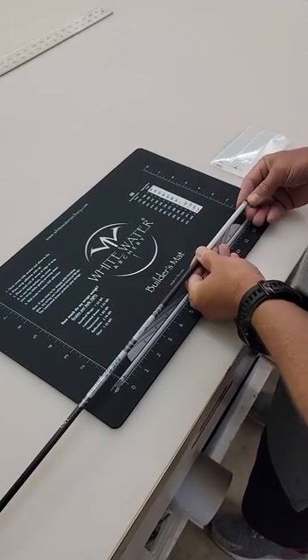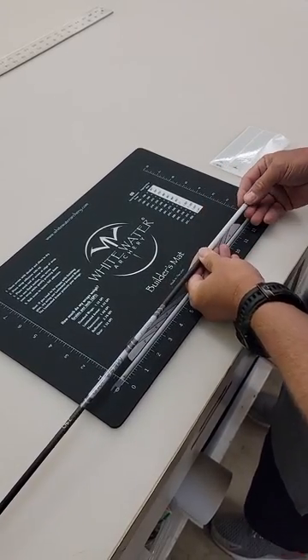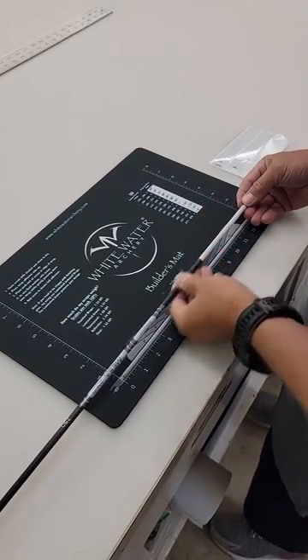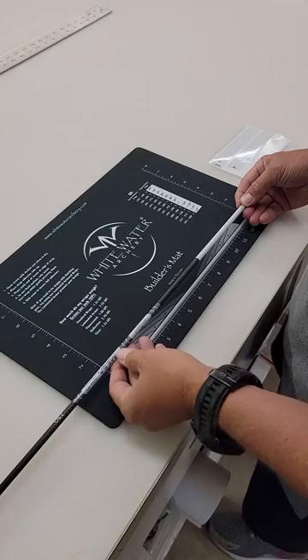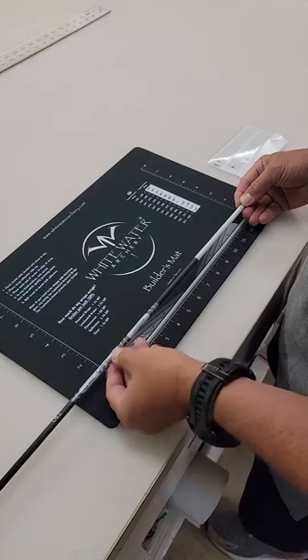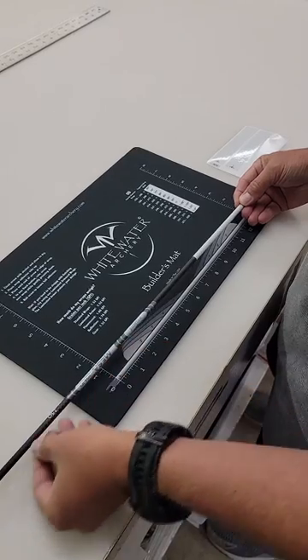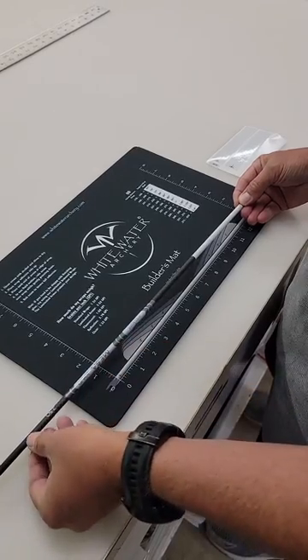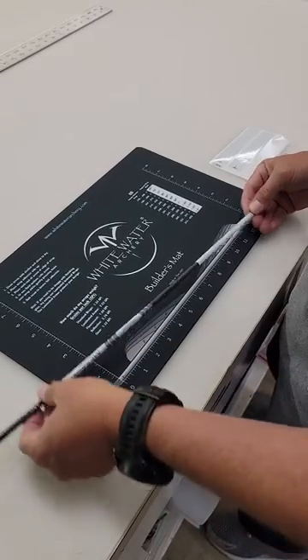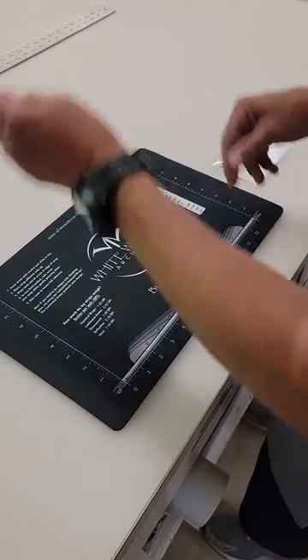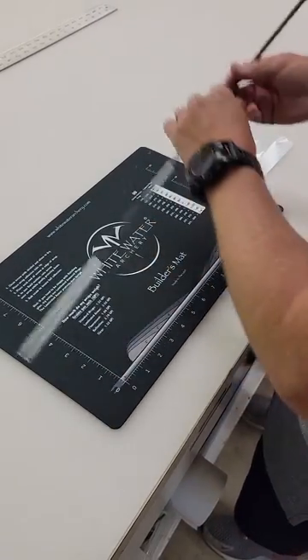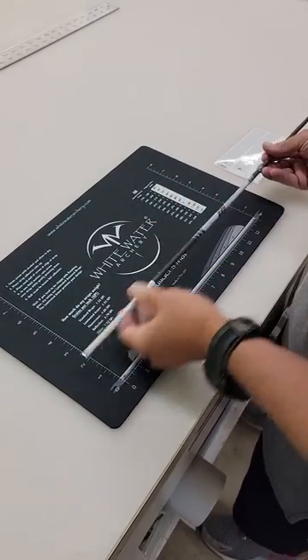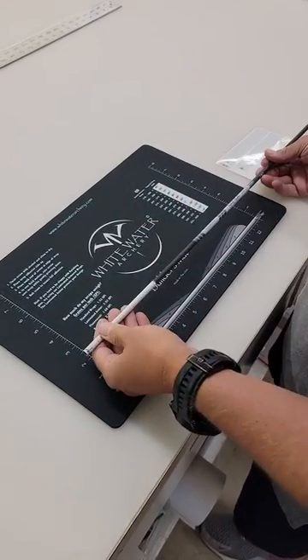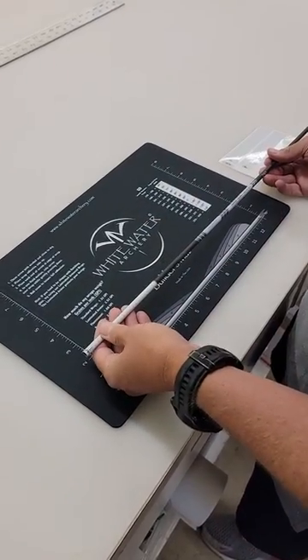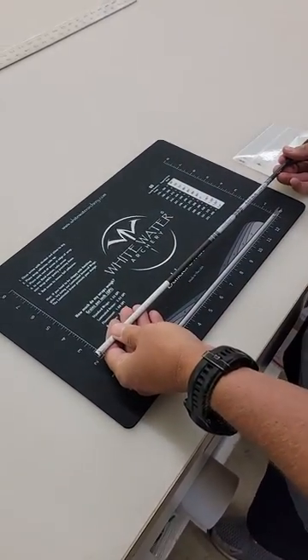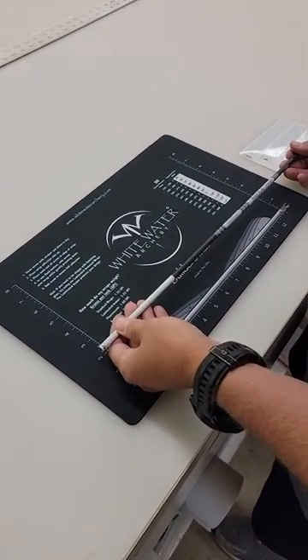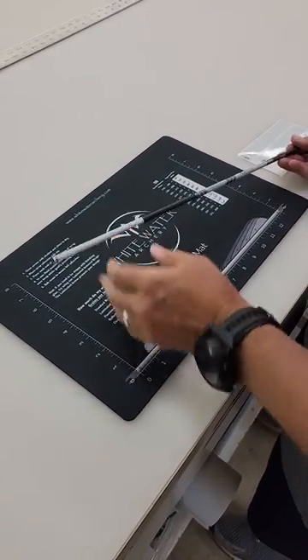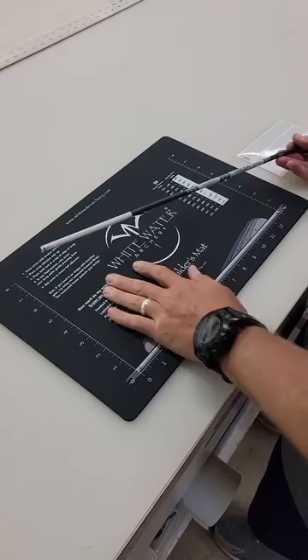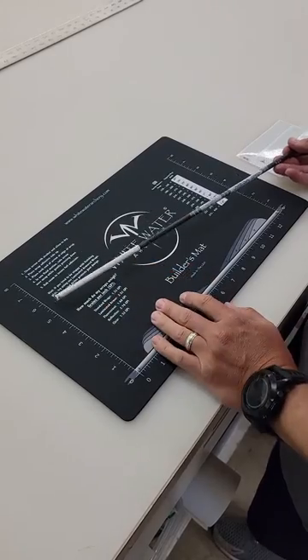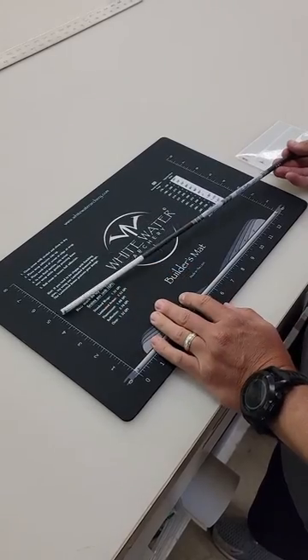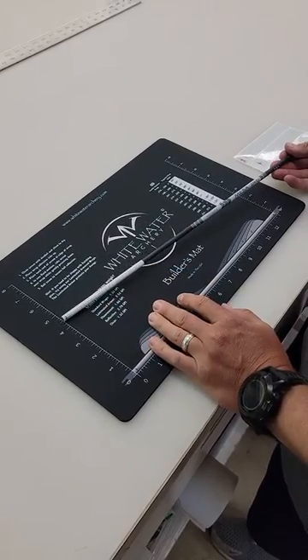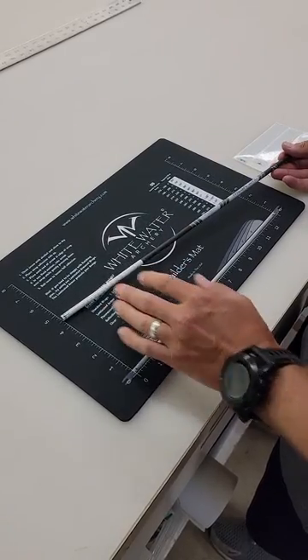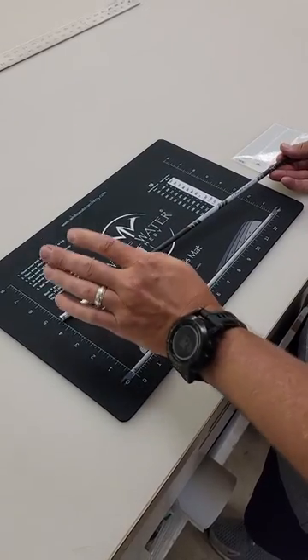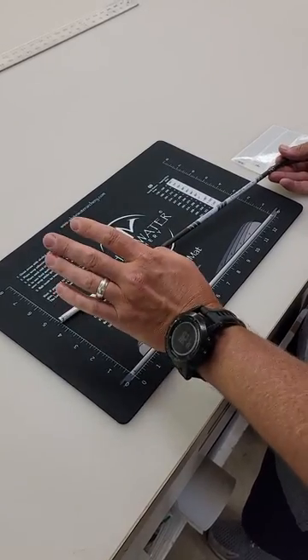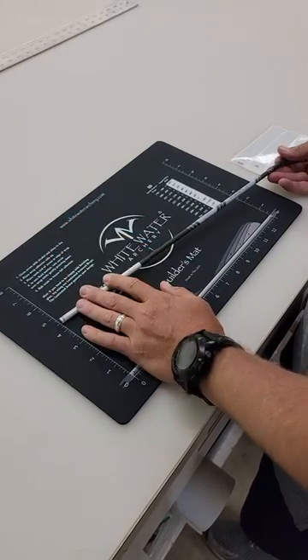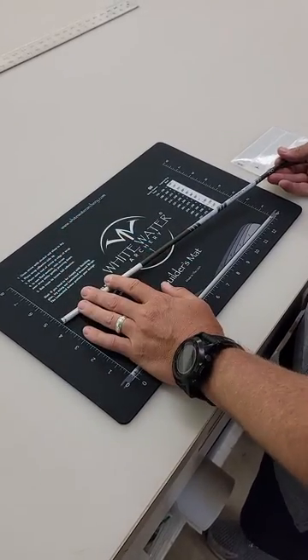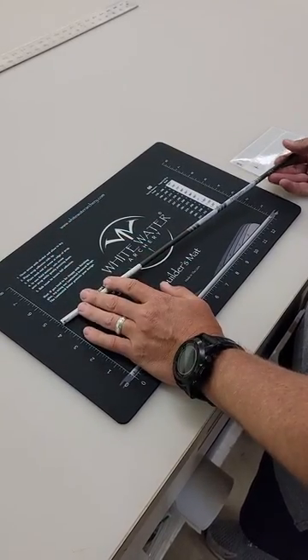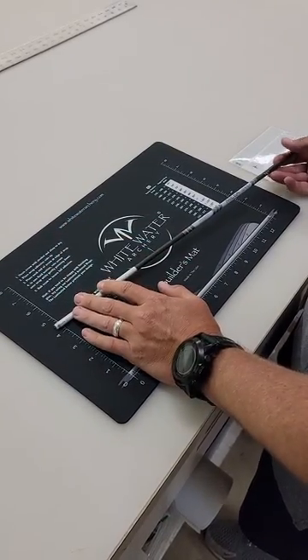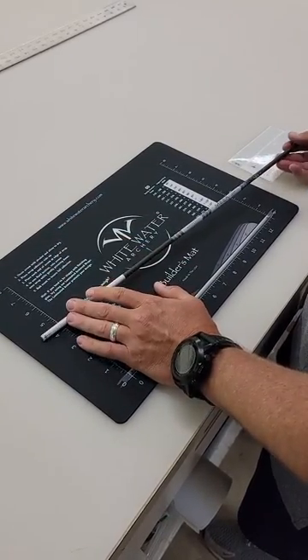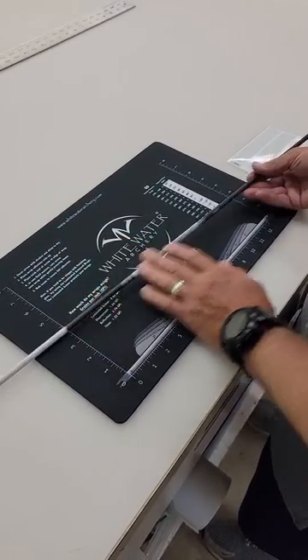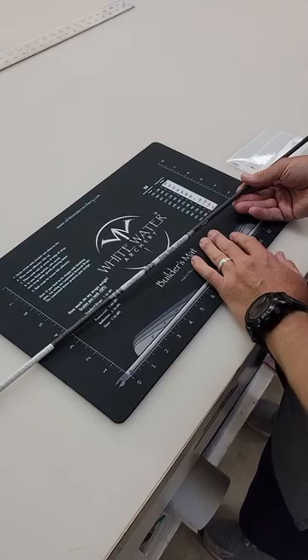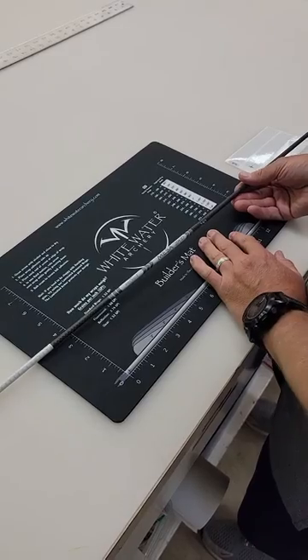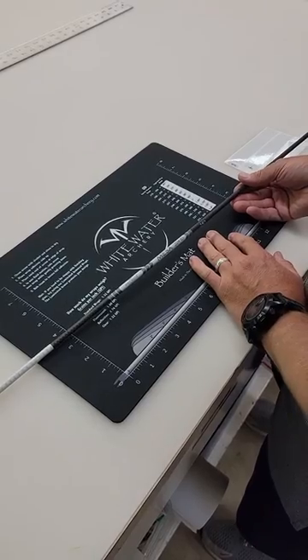Now we've got the icon lined up right down the middle of the arrow and everything works great. We've got Whitewater Archery builder's mat, Whitewater Archery wraps, and something new and special coming.